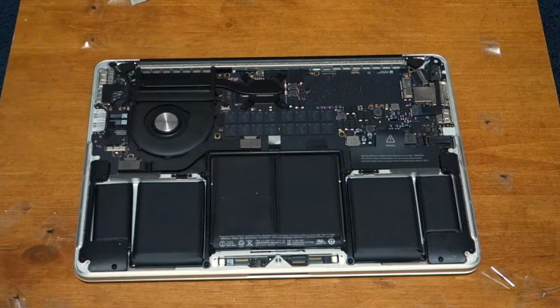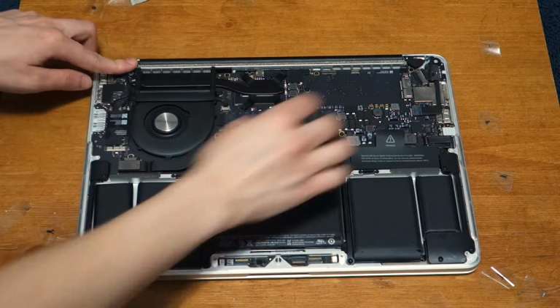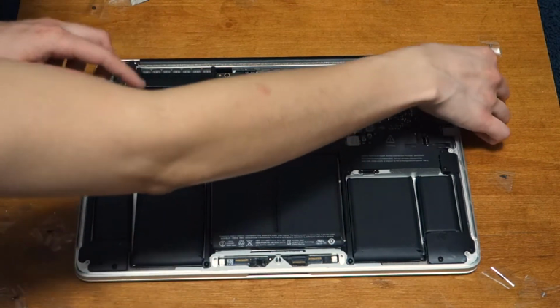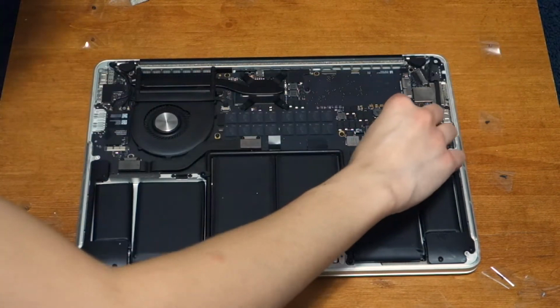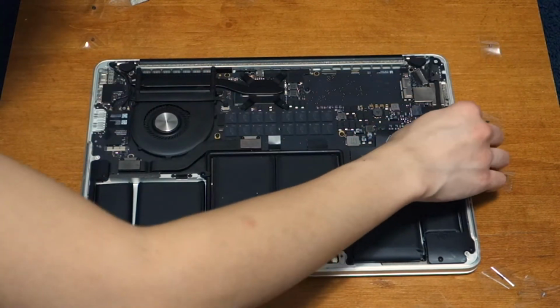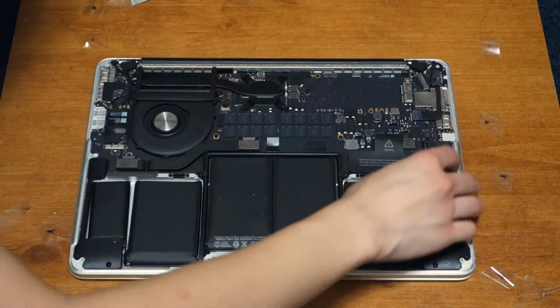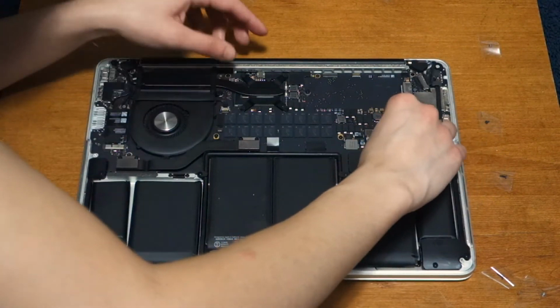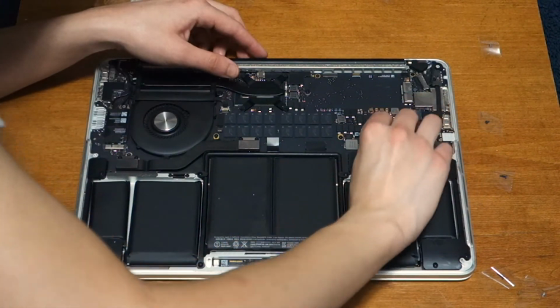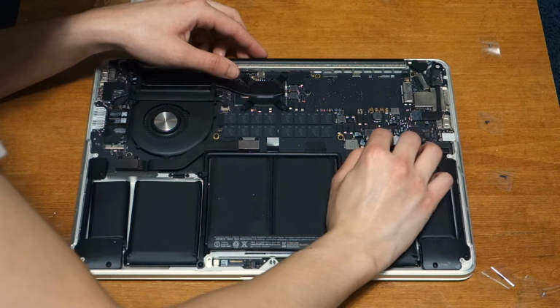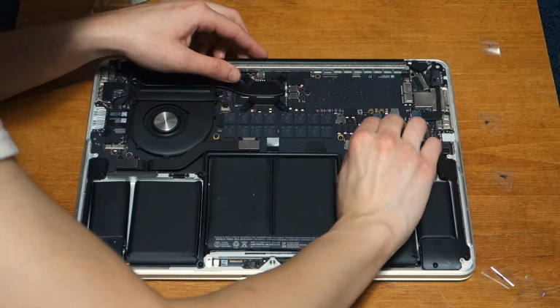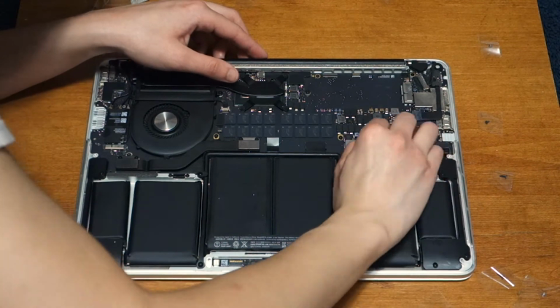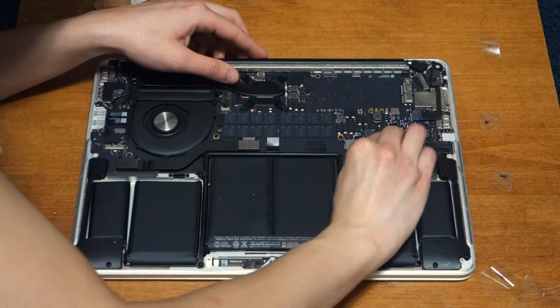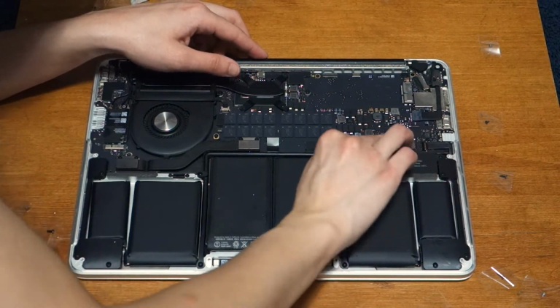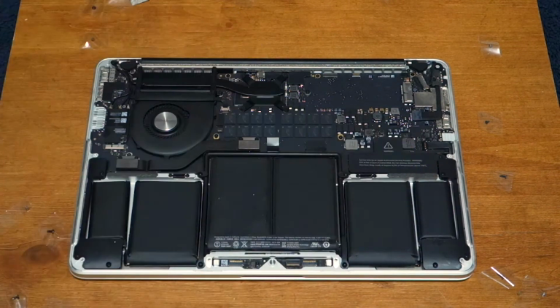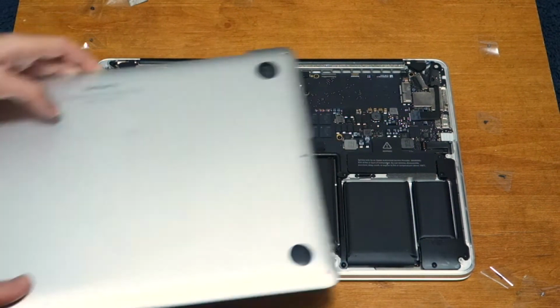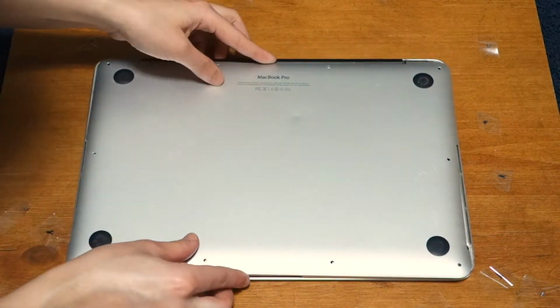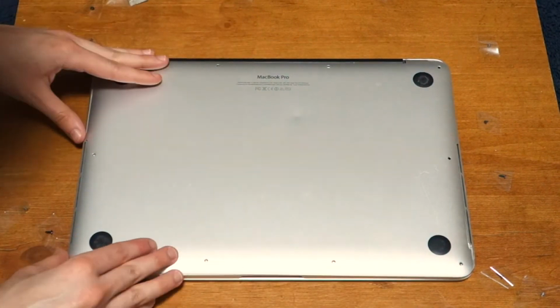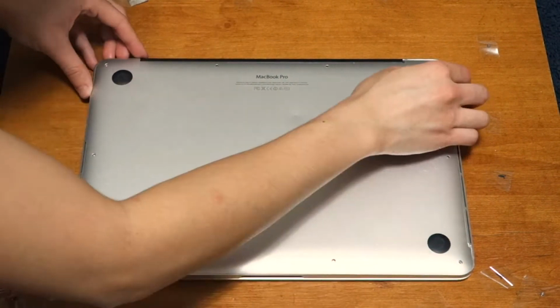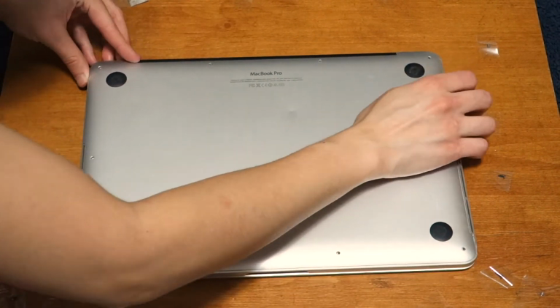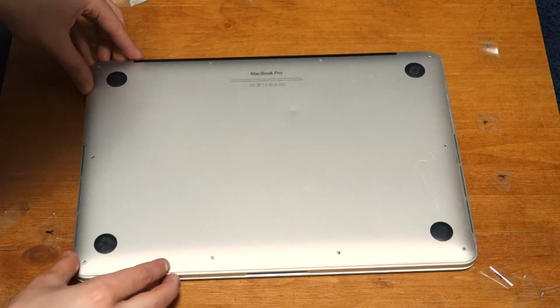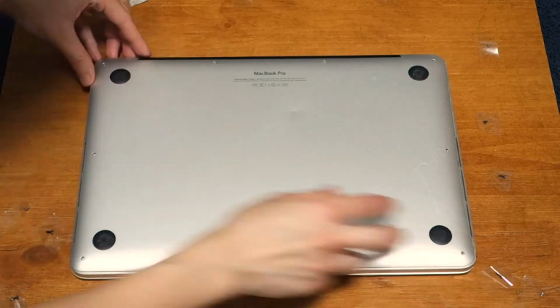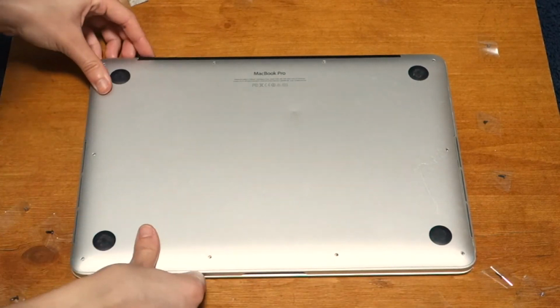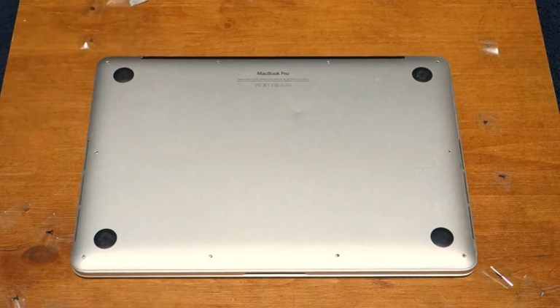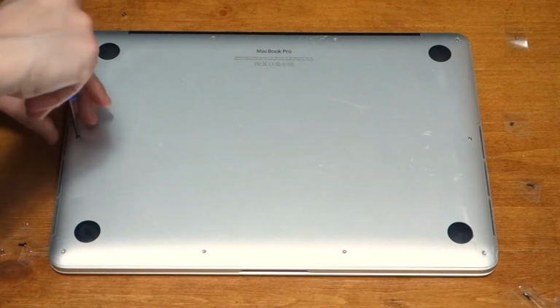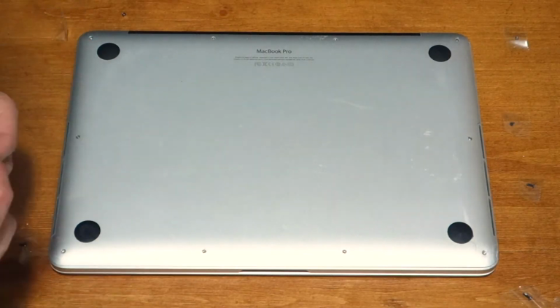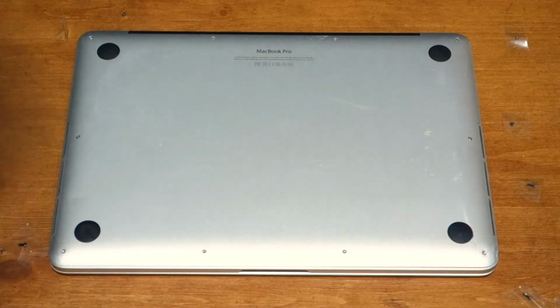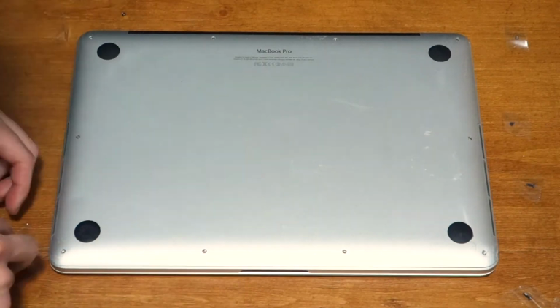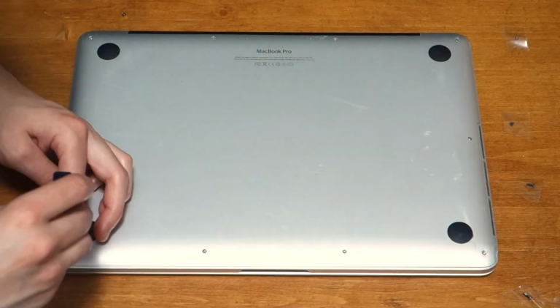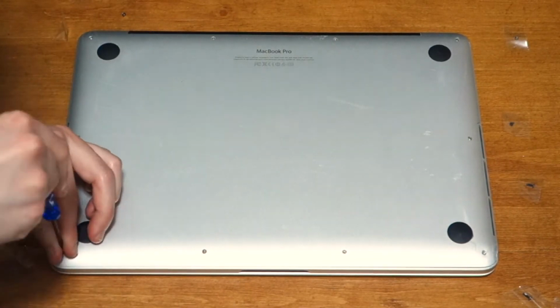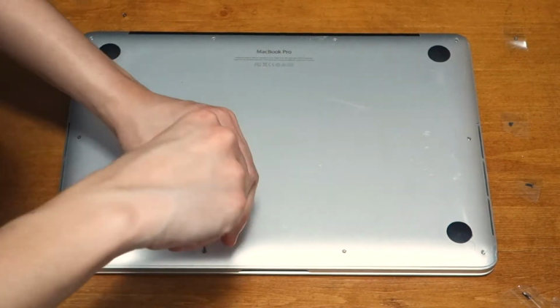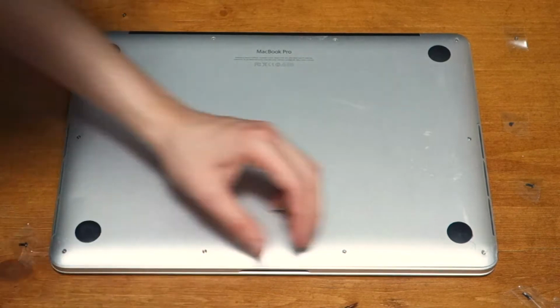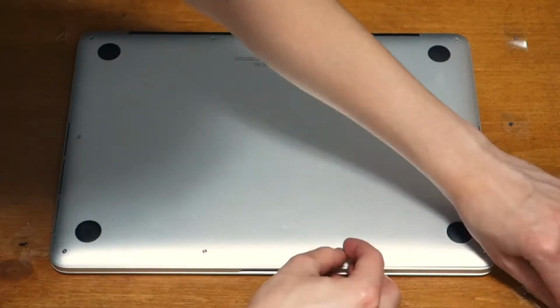After that, push the battery connector back into its socket, then put the plastic cover back on top of it. Take the lower case and put it back on top, then put back all ten screws. Remember that the two top screws are slightly smaller.